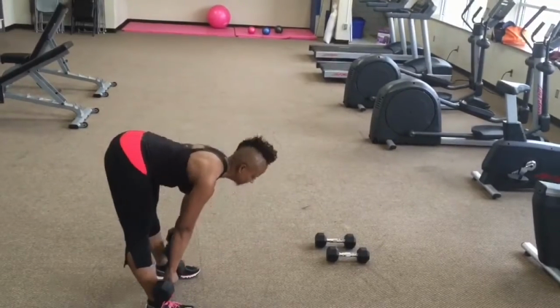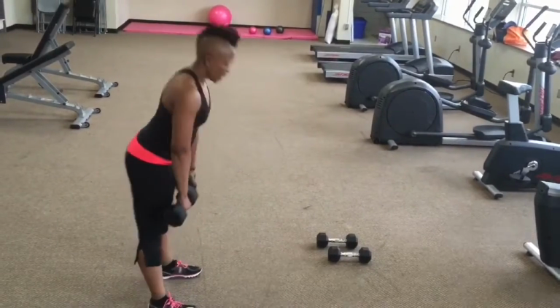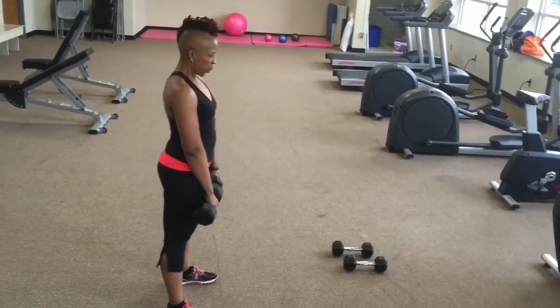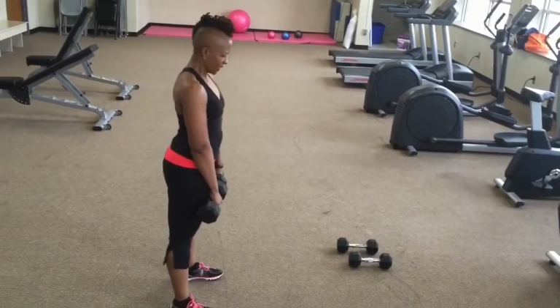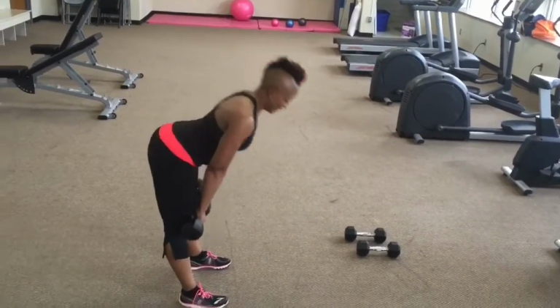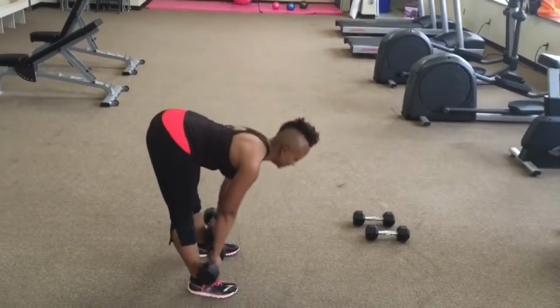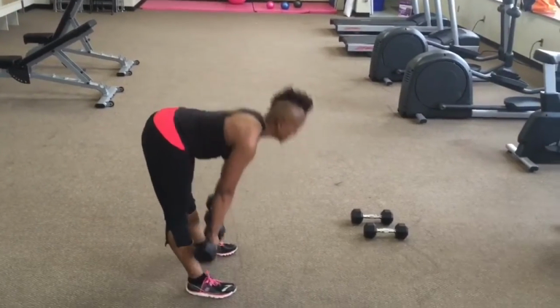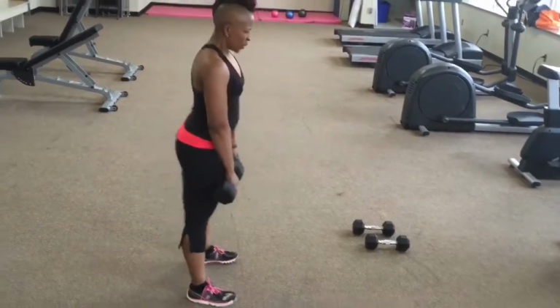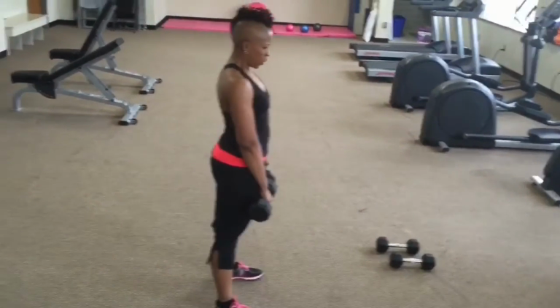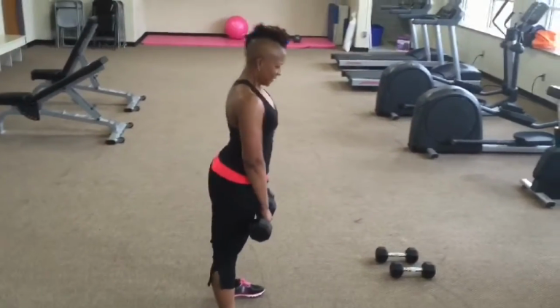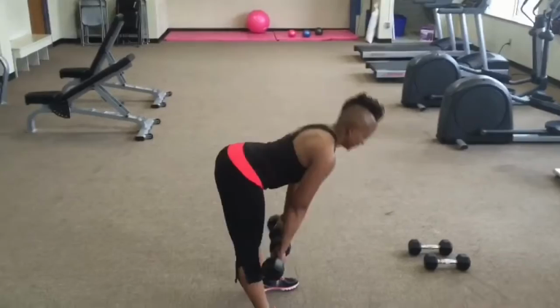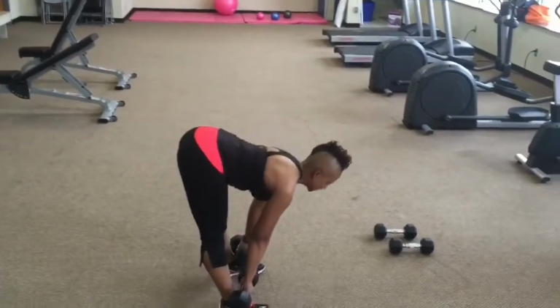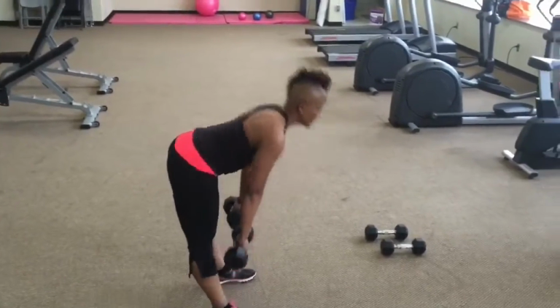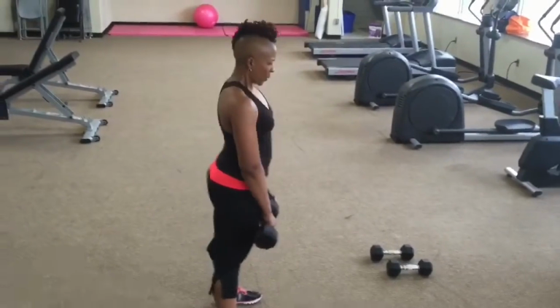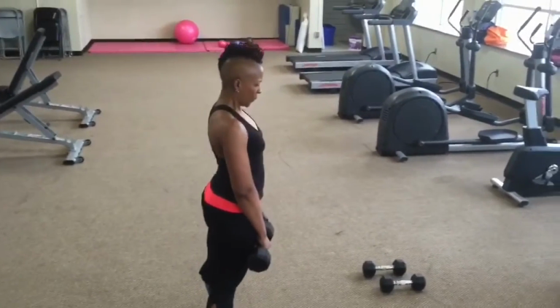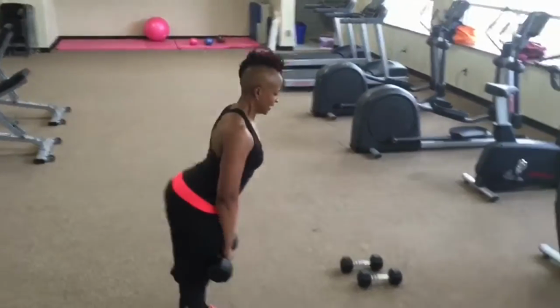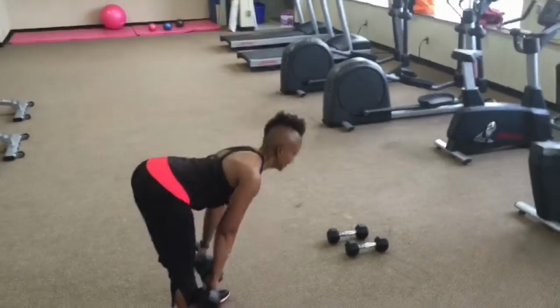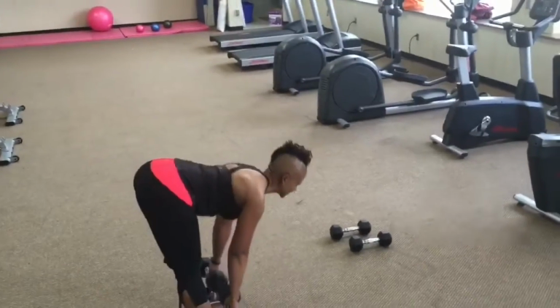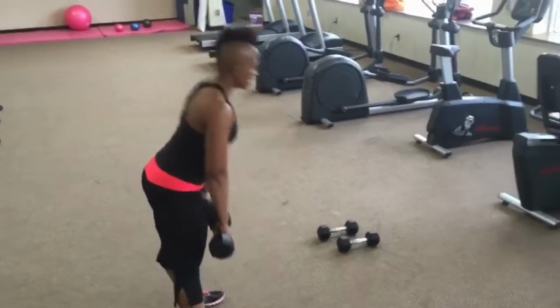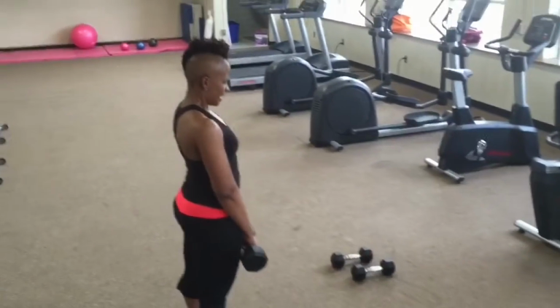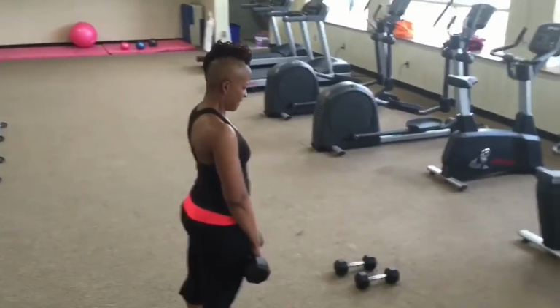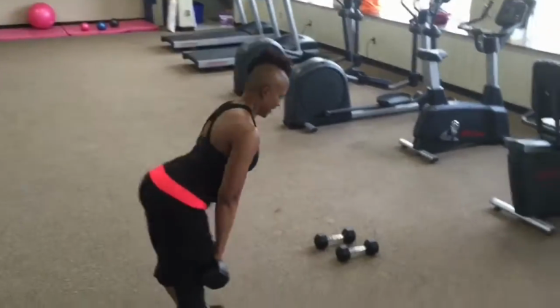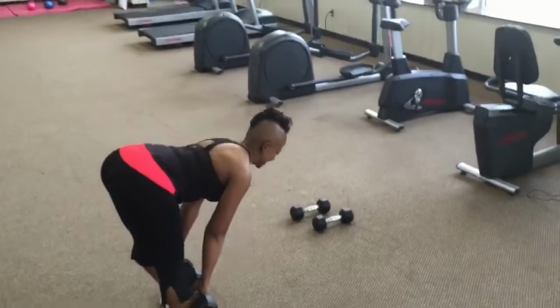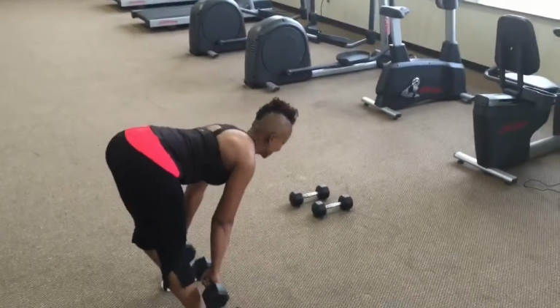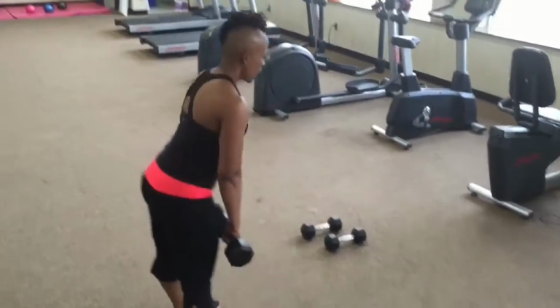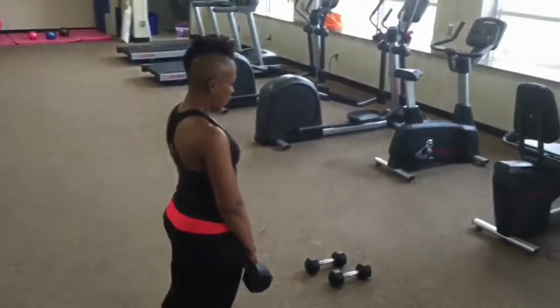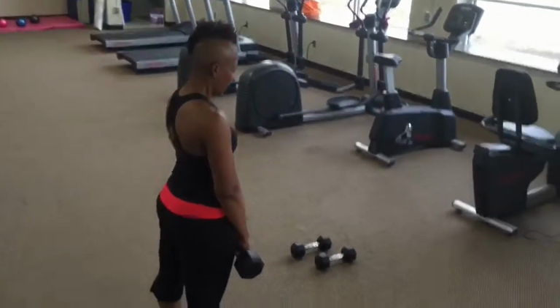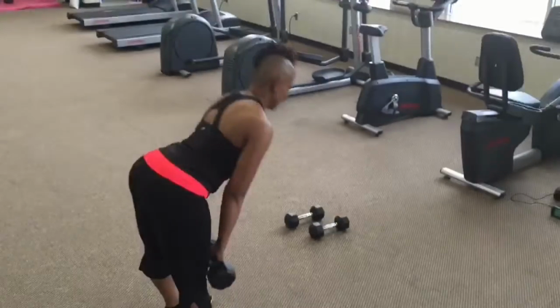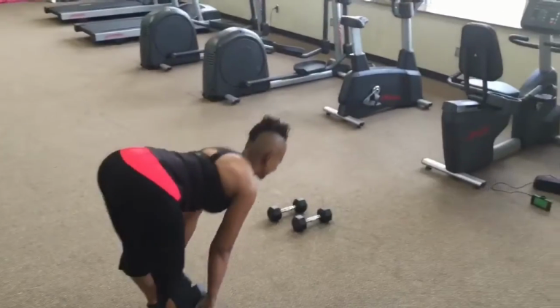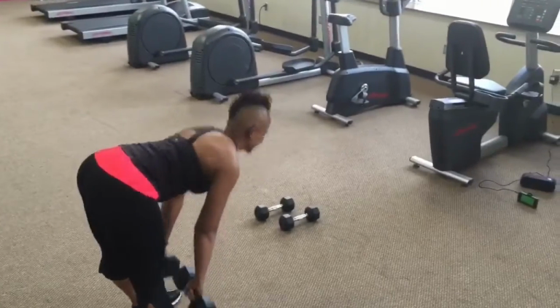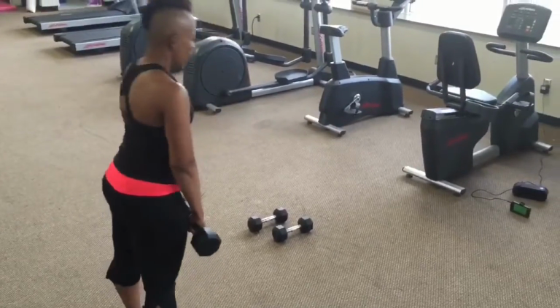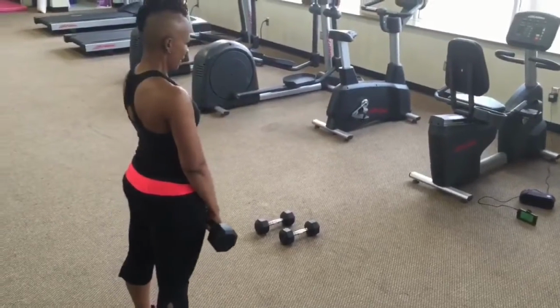Keep your weights close like you're shaving your legs. Get as many in as you can, make sure you're breathing — really work the back of the body.